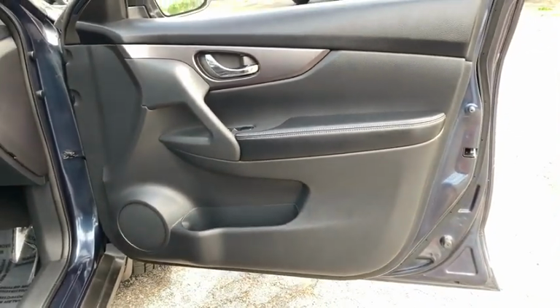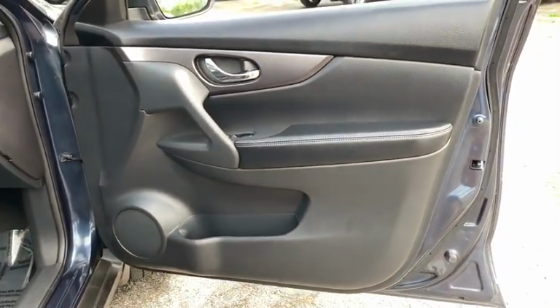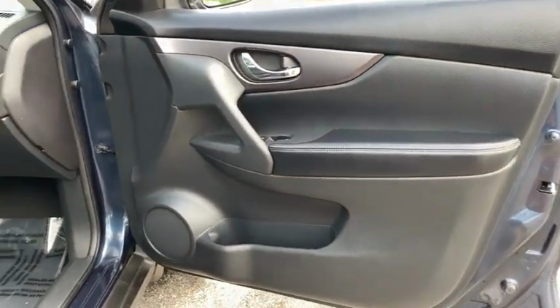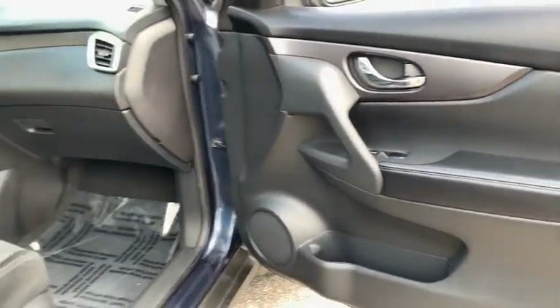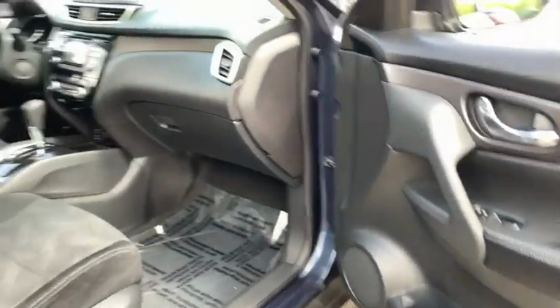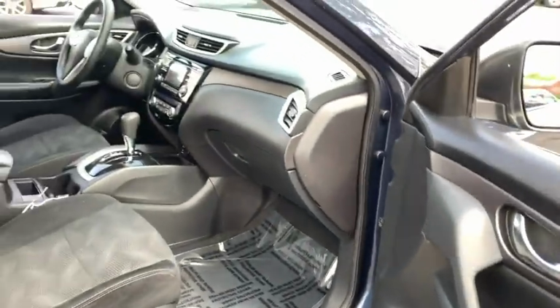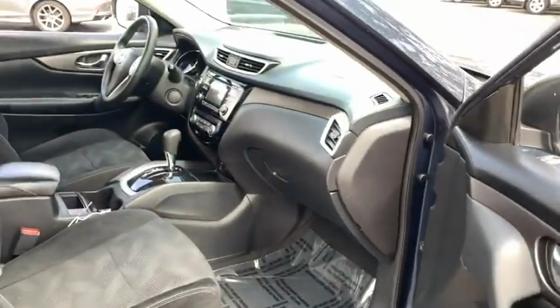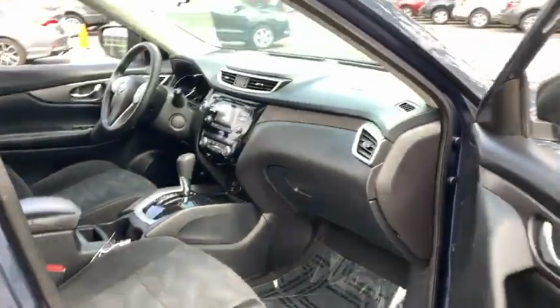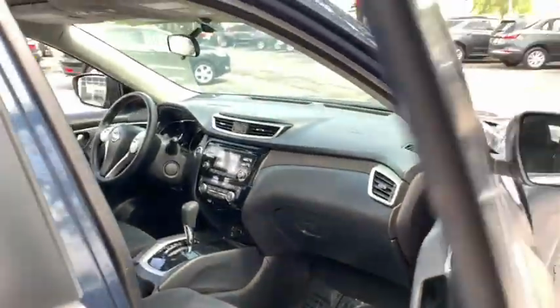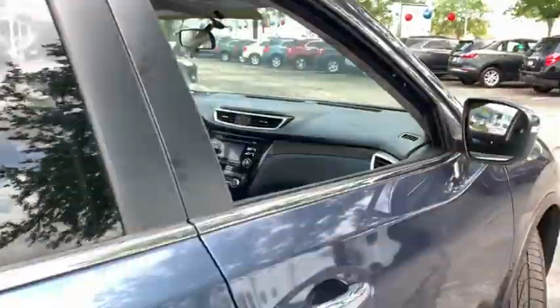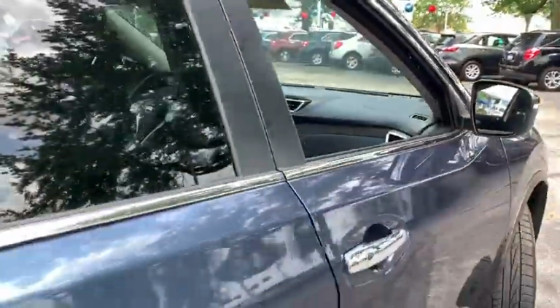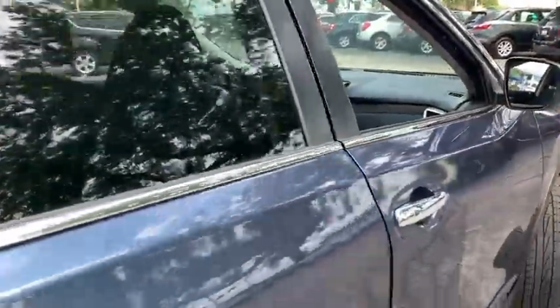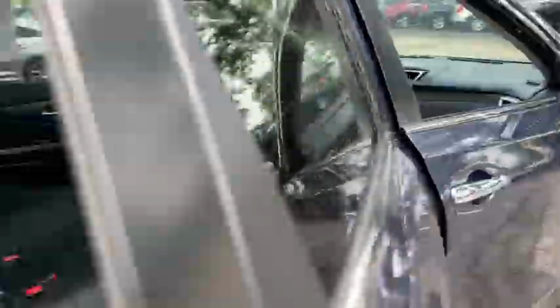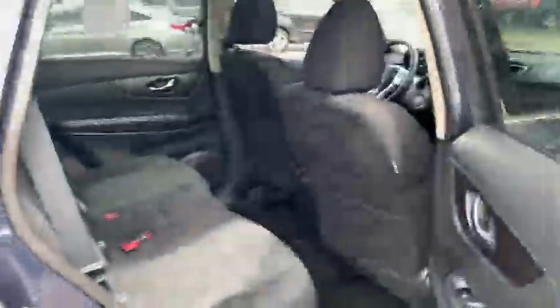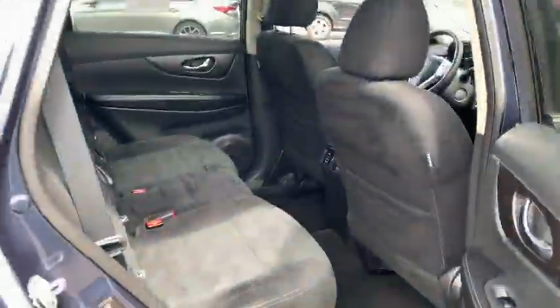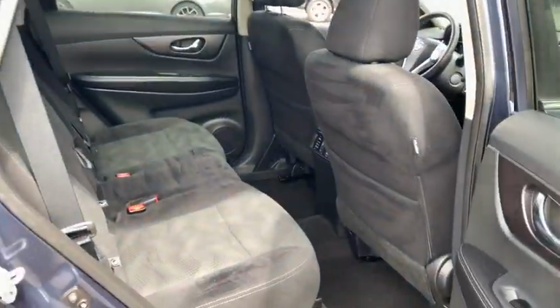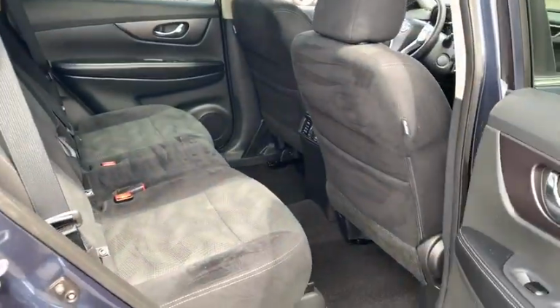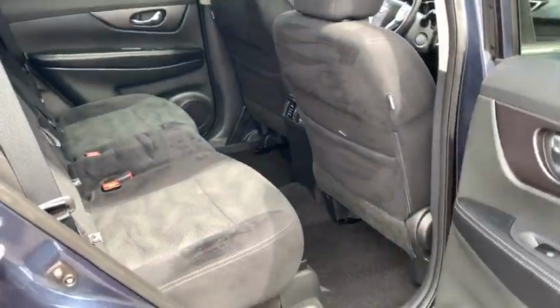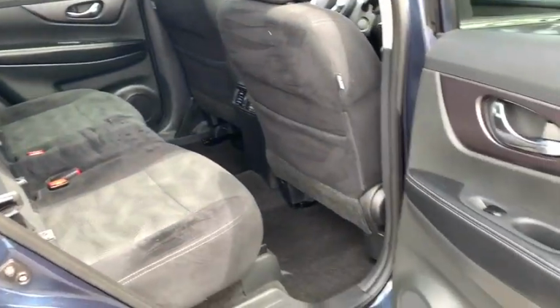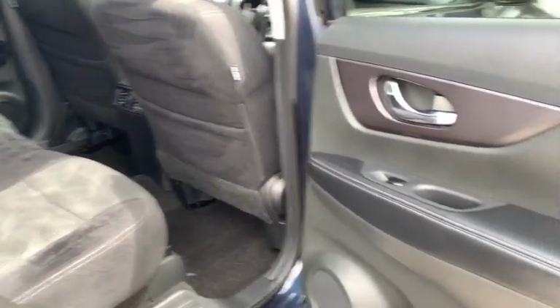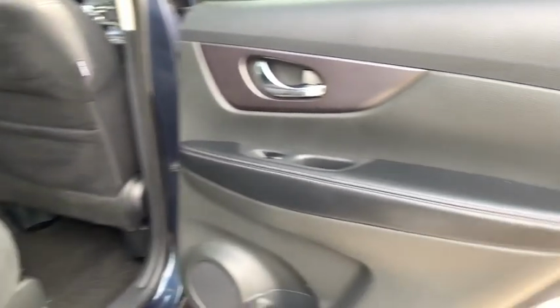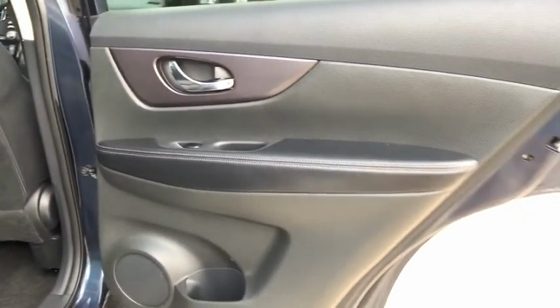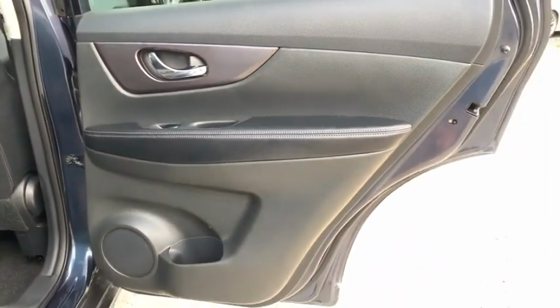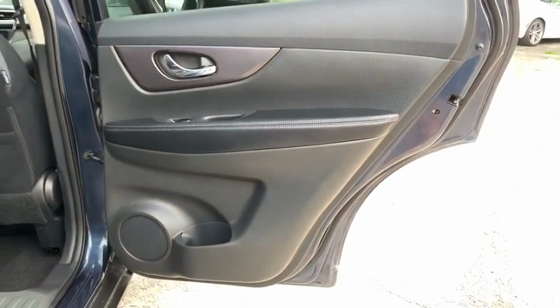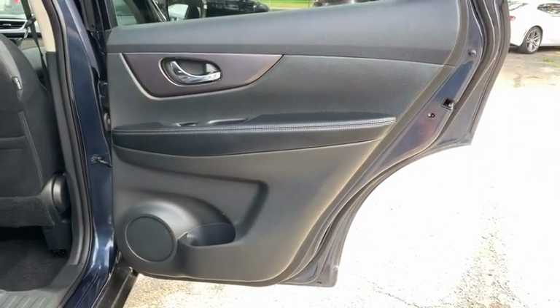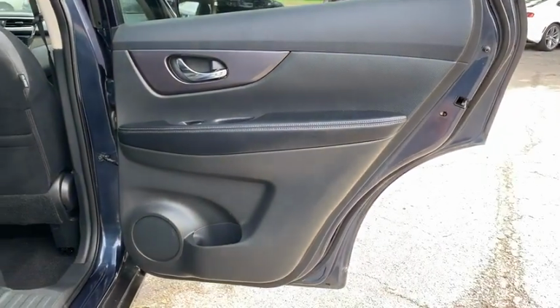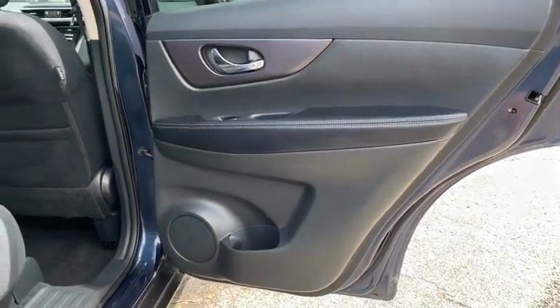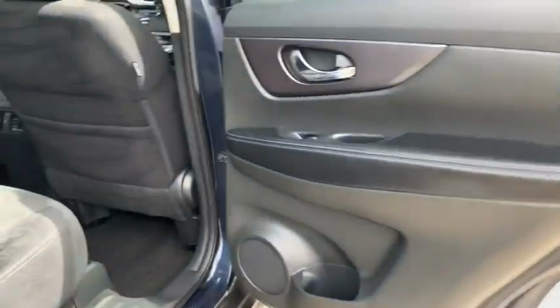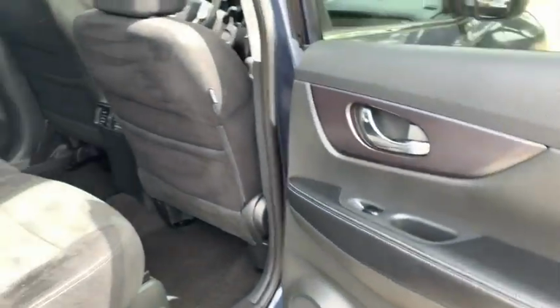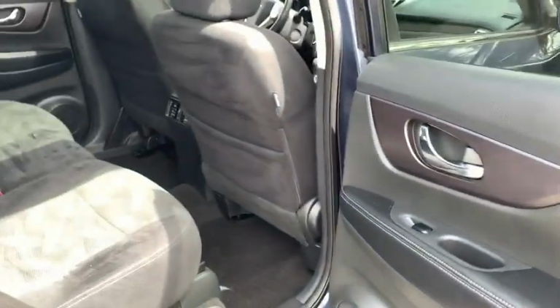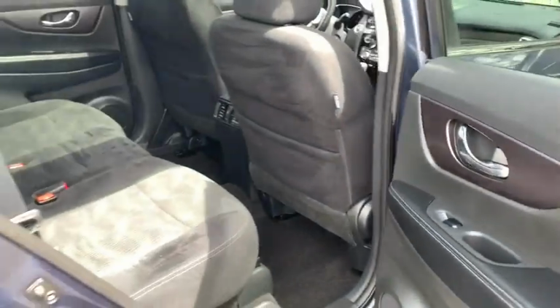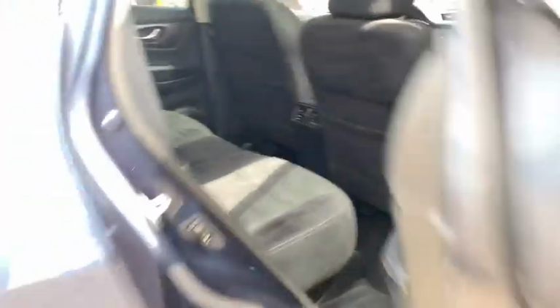Power door locks, bucket seats, MP3 playback stereo, CD player, power windows, child safety locks, satellite radio, daytime running lights, remote keyless entry.